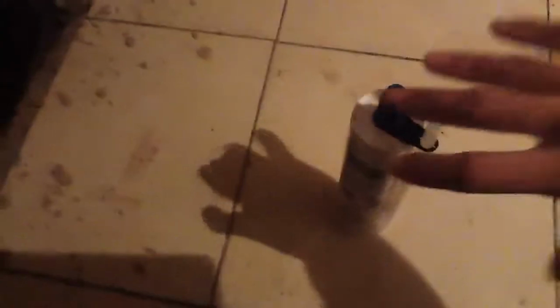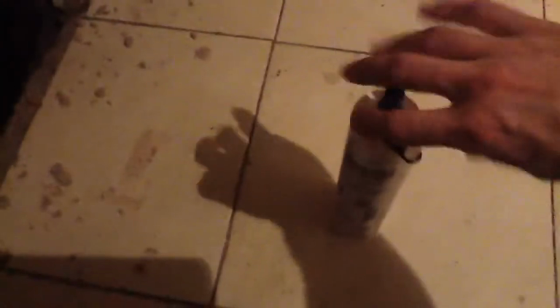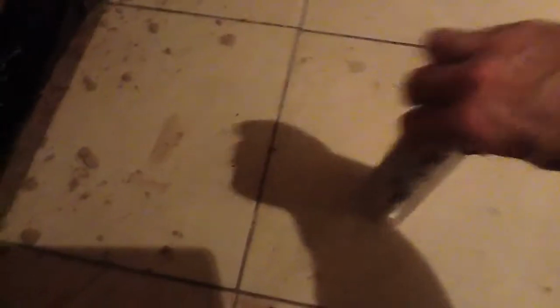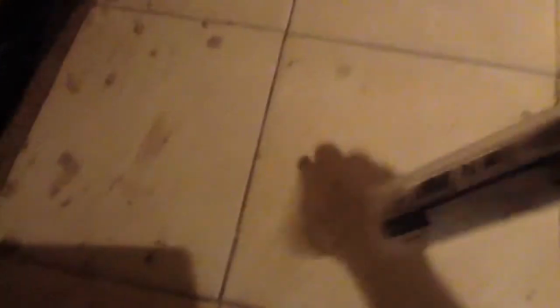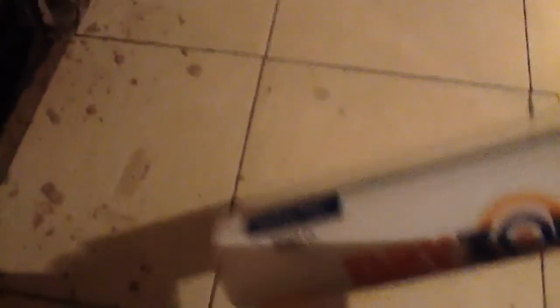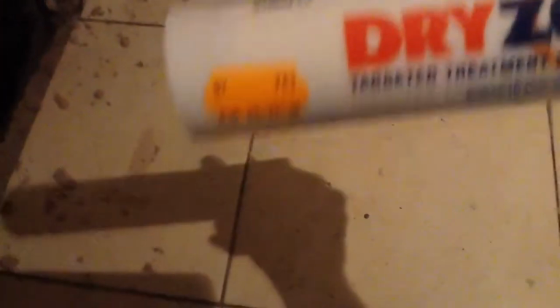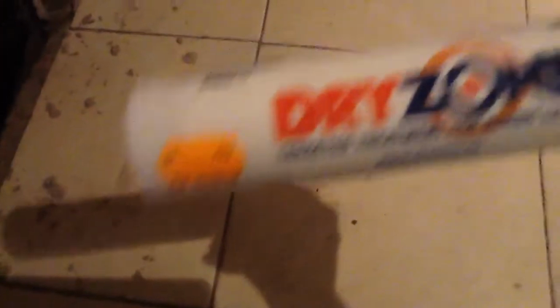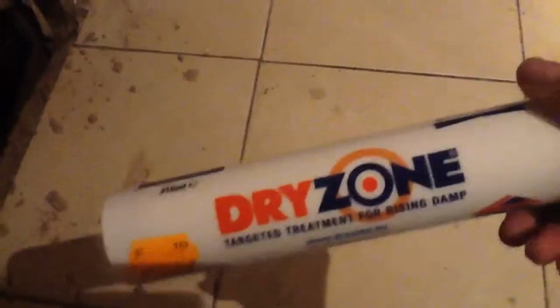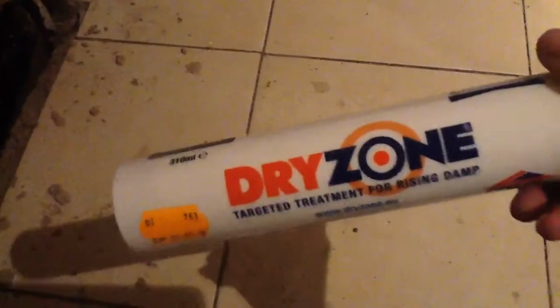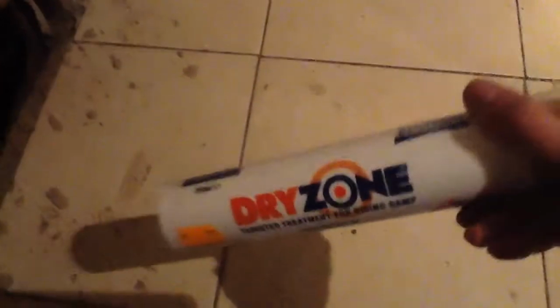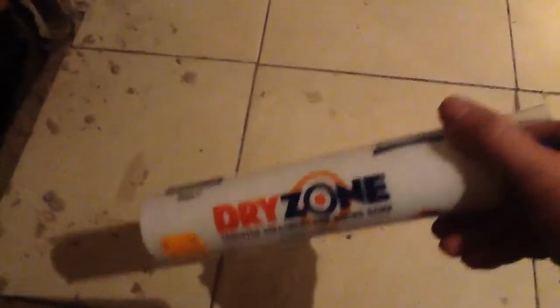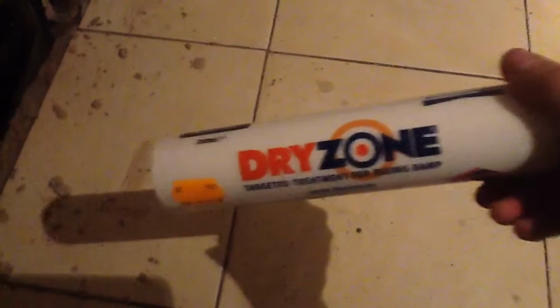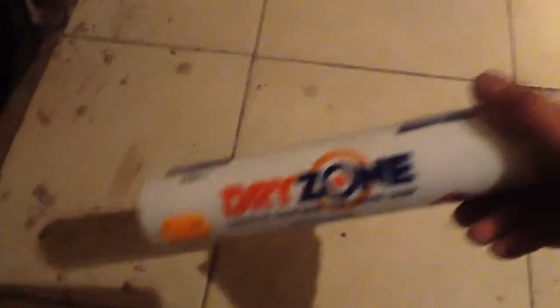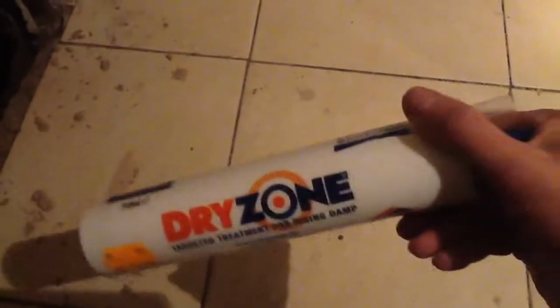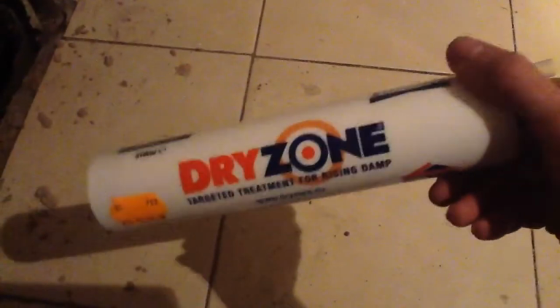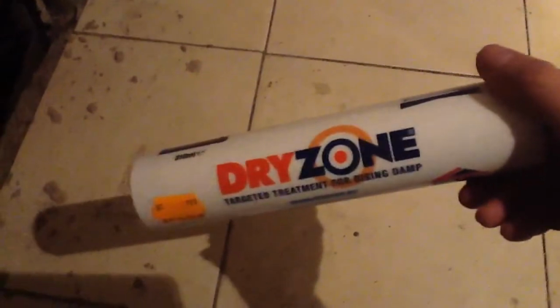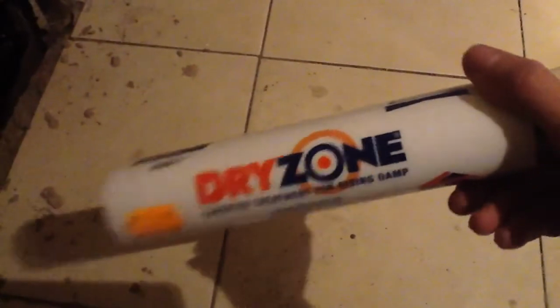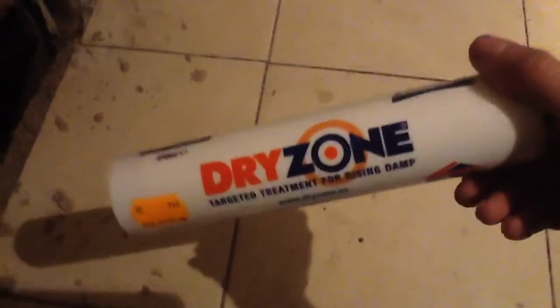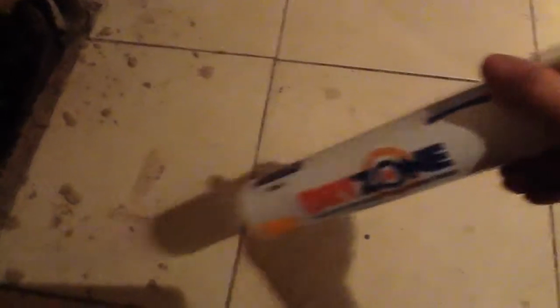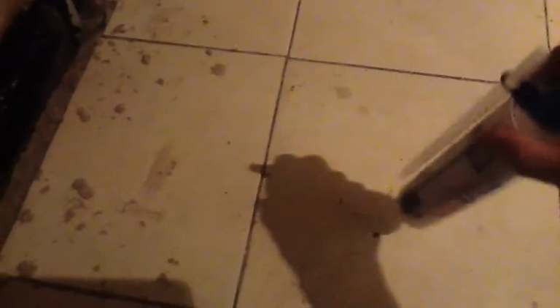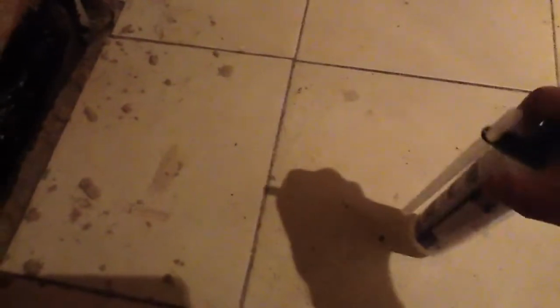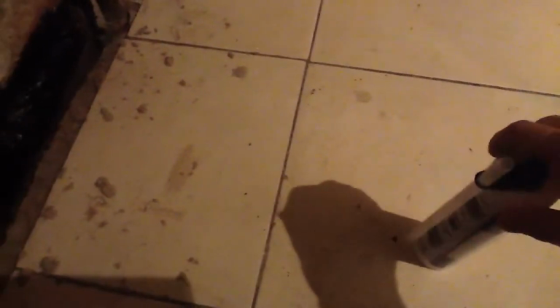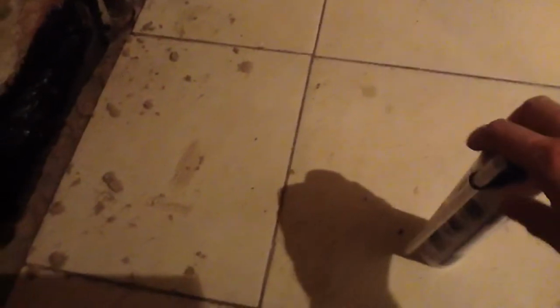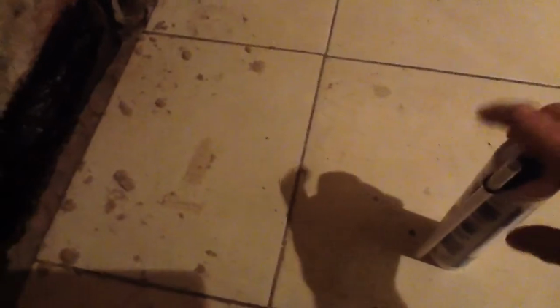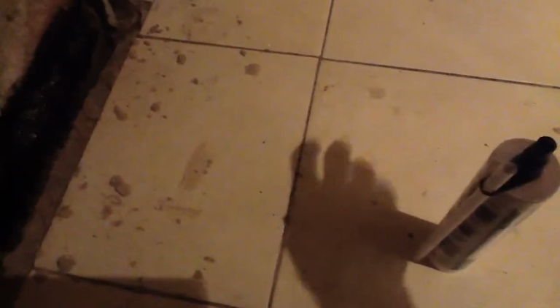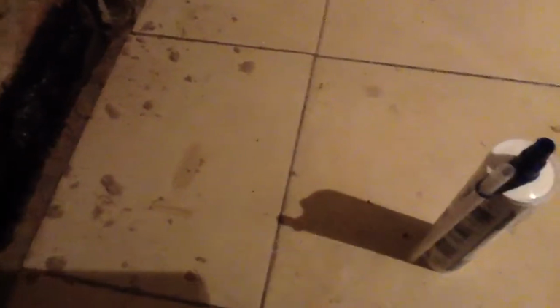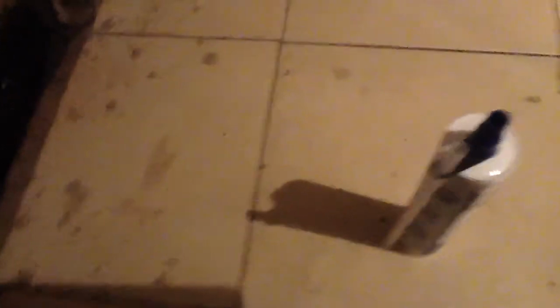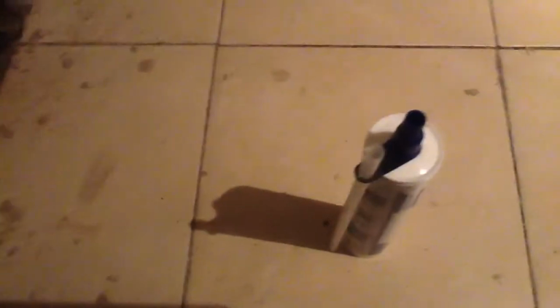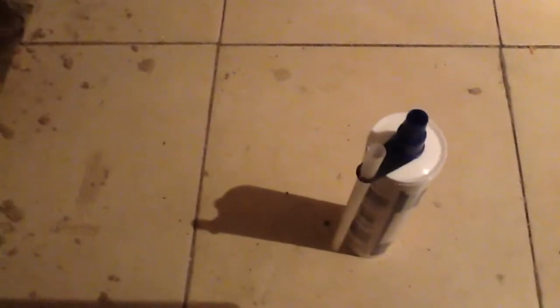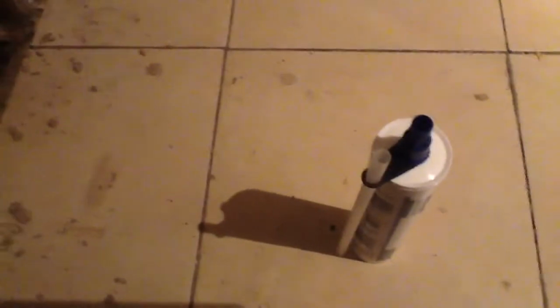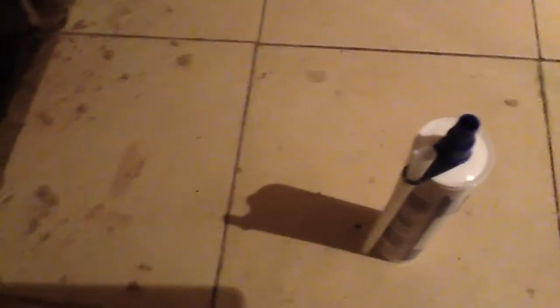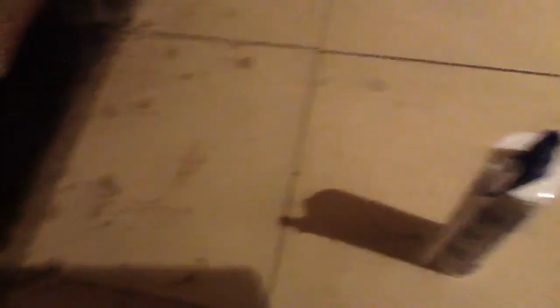If you want these tubes put in your house, you're looking at a proper company that might charge you 500 quid, and you can do it yourself for probably about 100 — you just have to have a long drill bit.